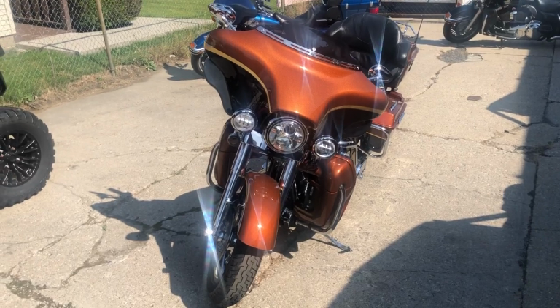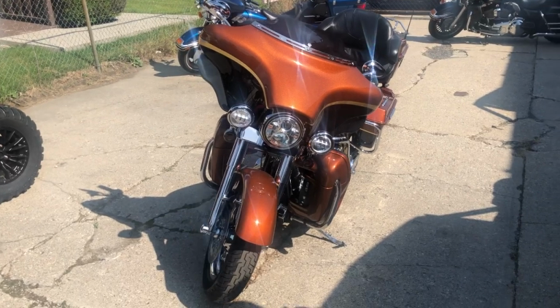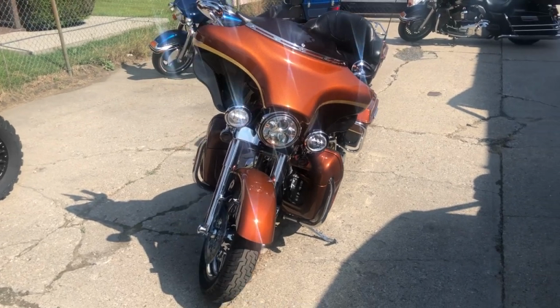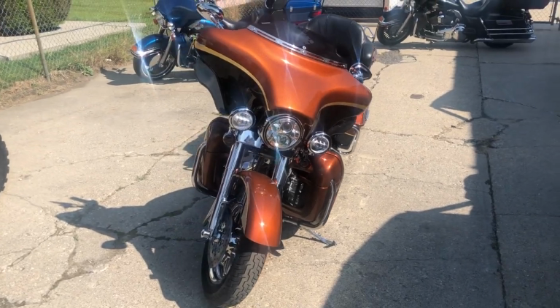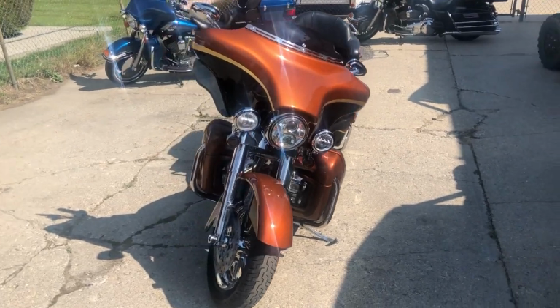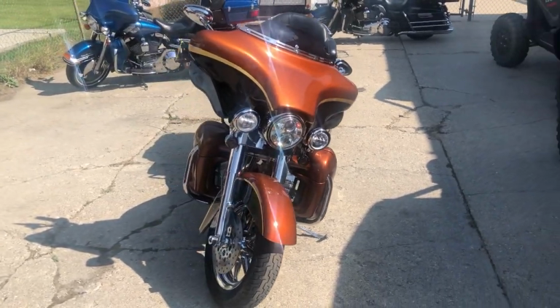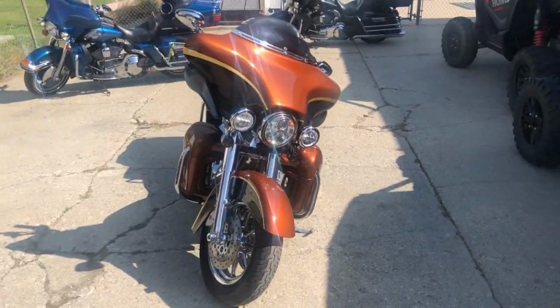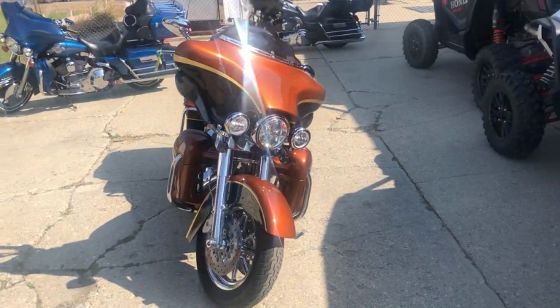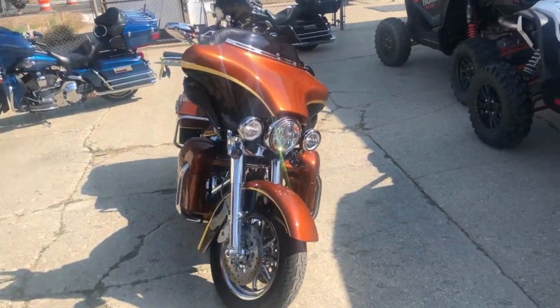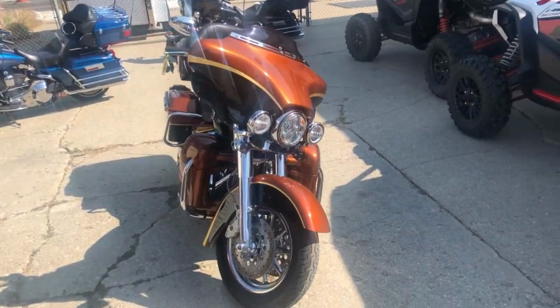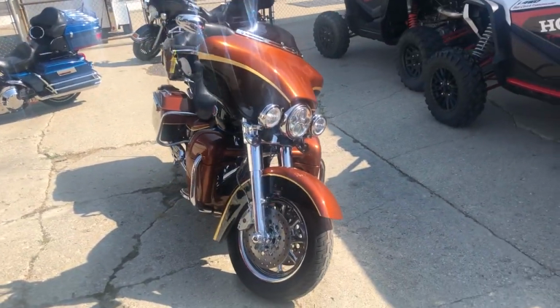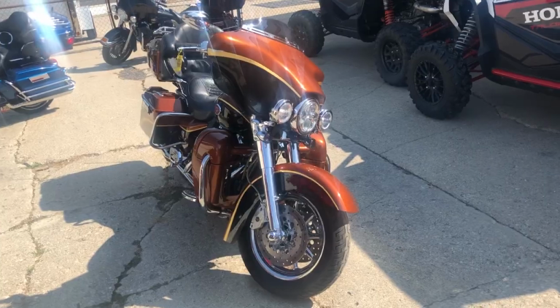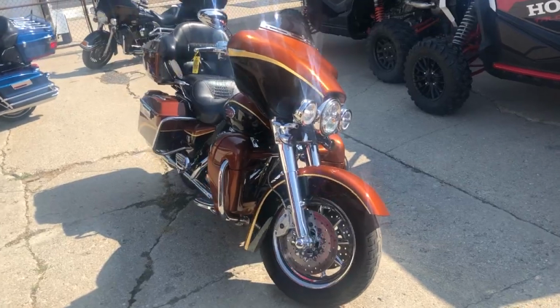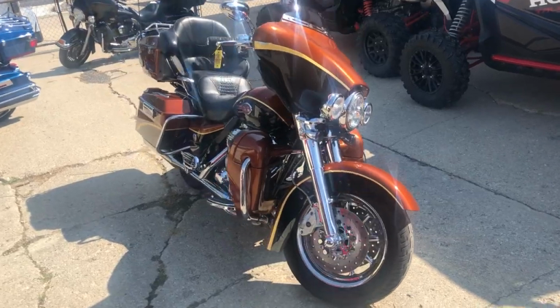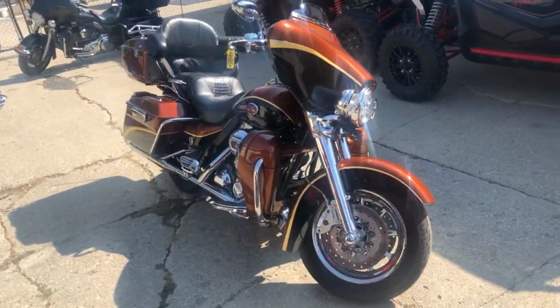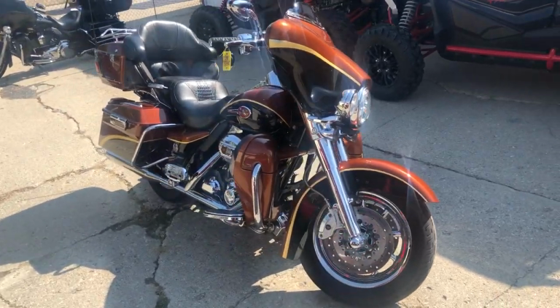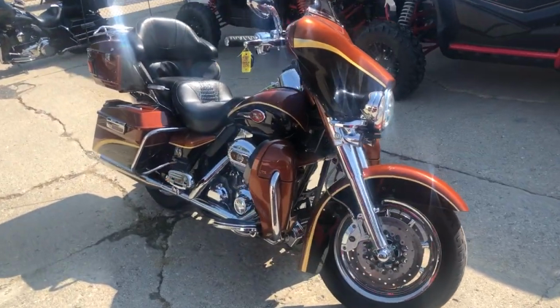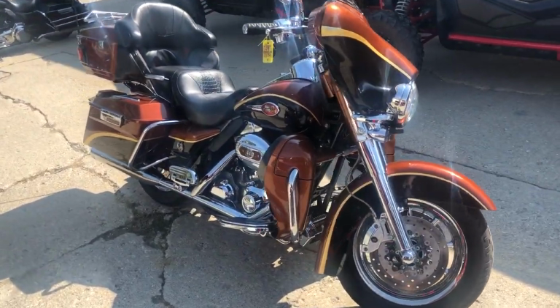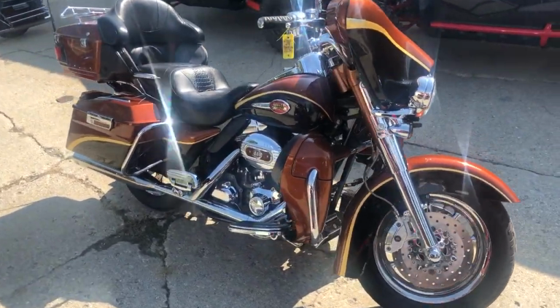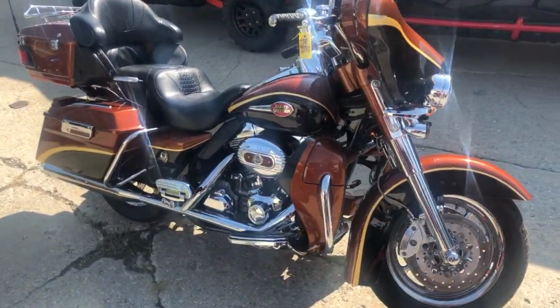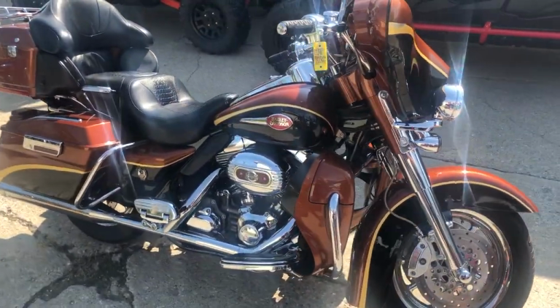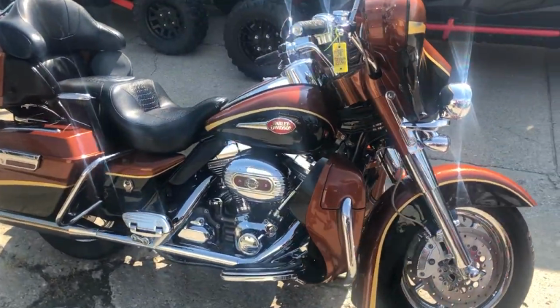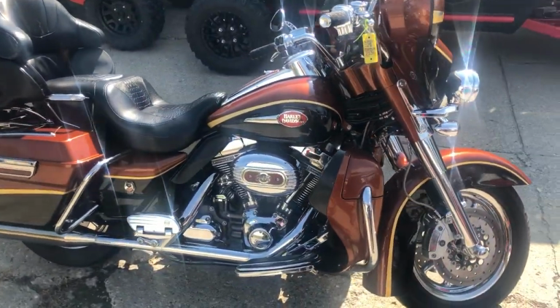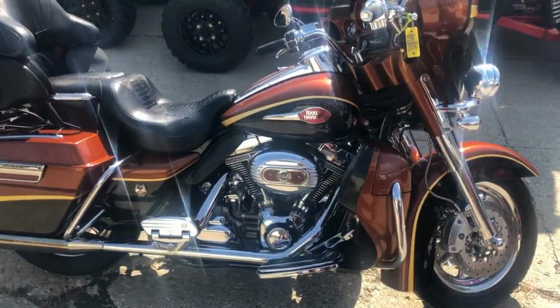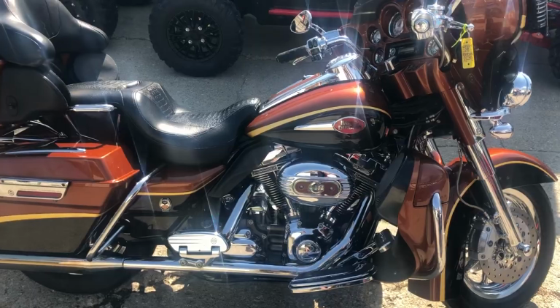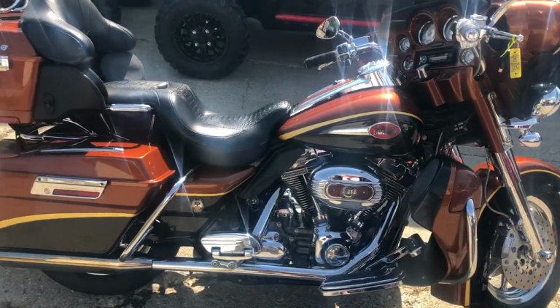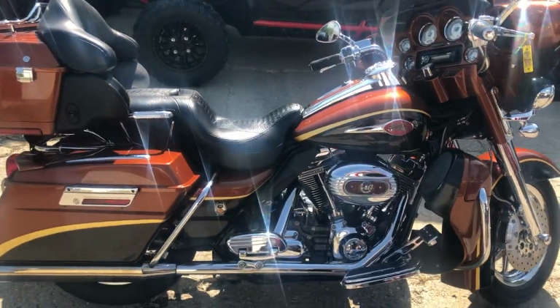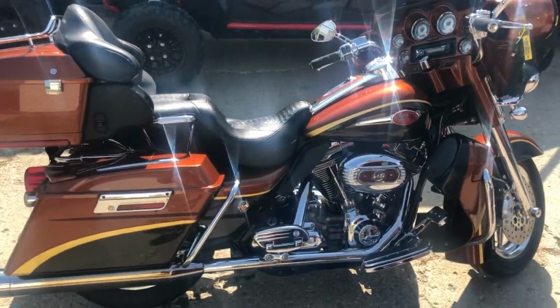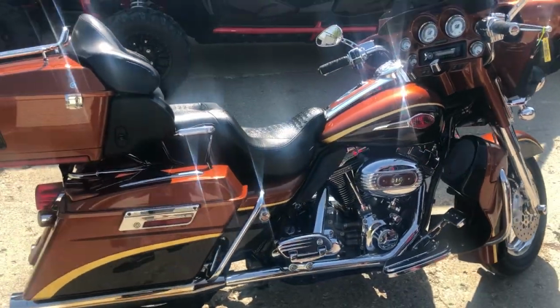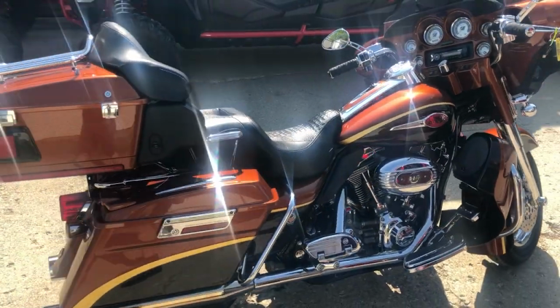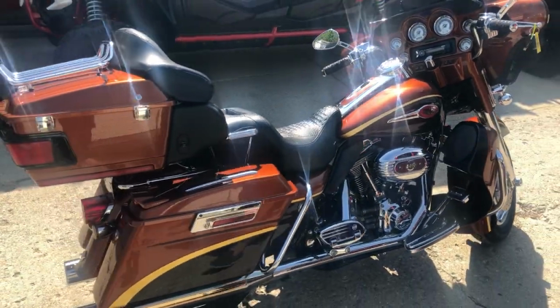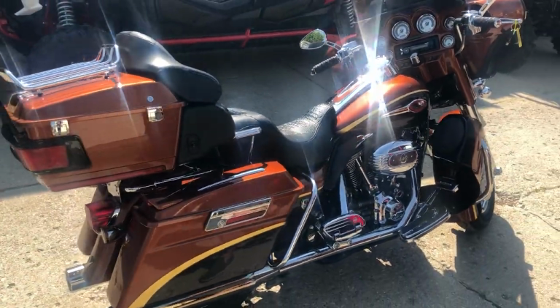Hey guys, approvalpowersports.com here doing some videos of some stuff that just came into the showroom. This one here is a 2008 Screaming Eagle Ultra Classic for sale — only has 39,181 miles on it. Comes in crystal copper and black onyx.